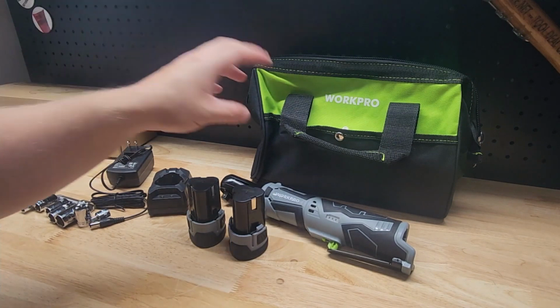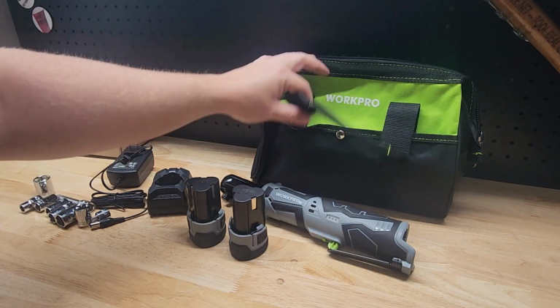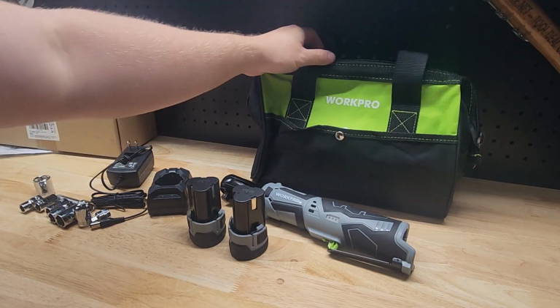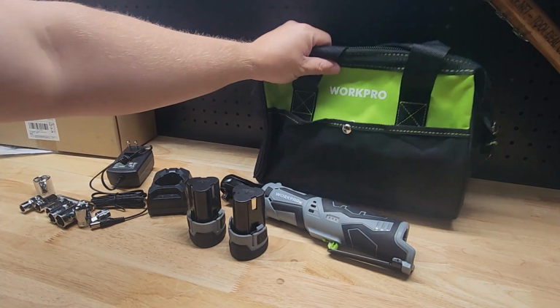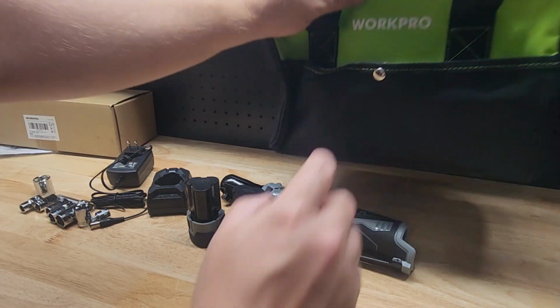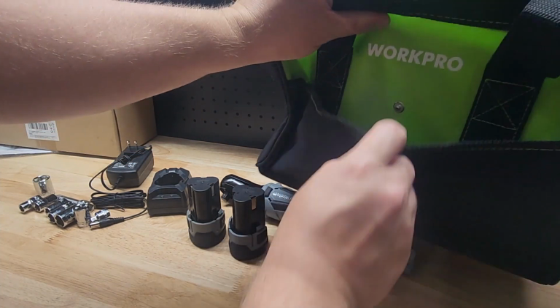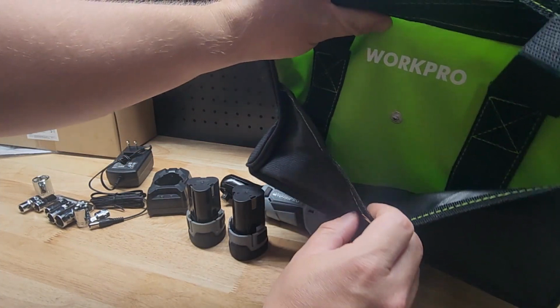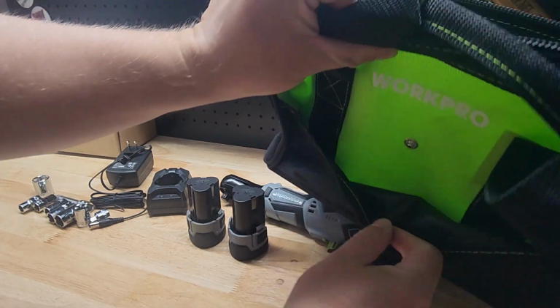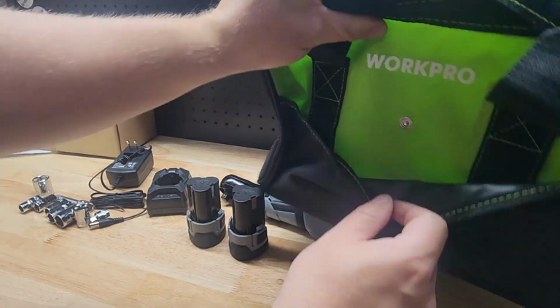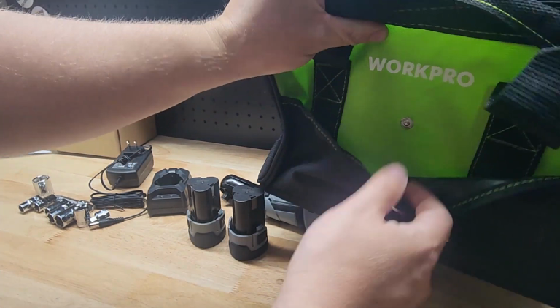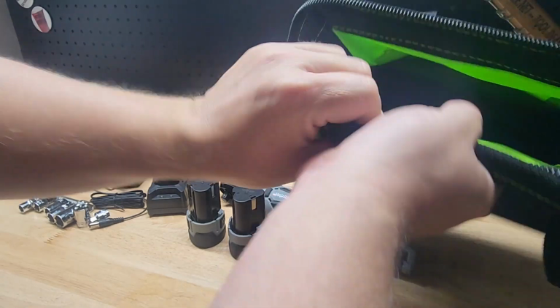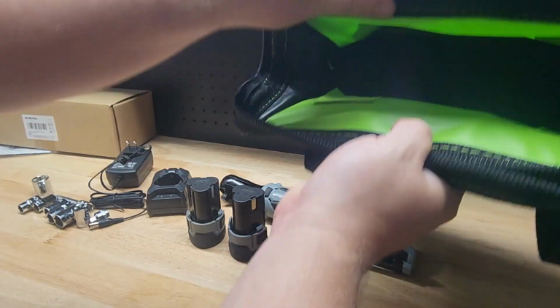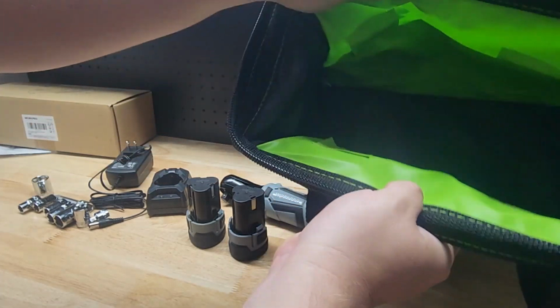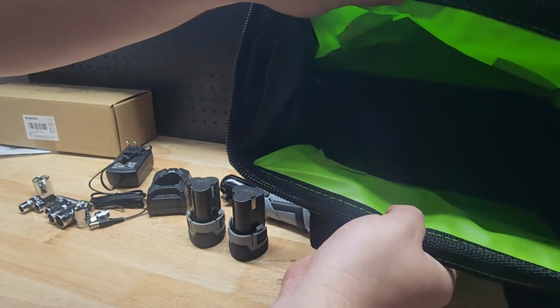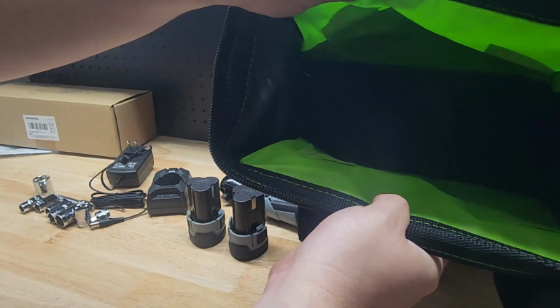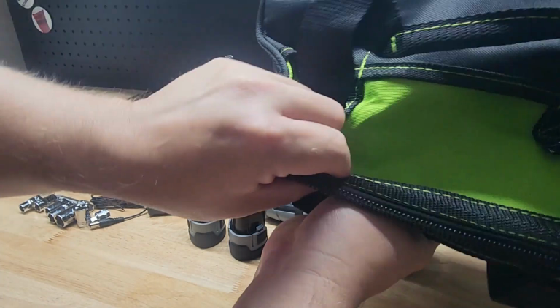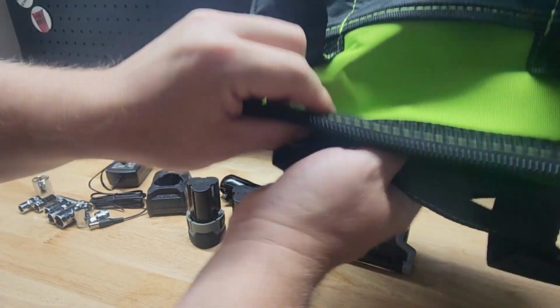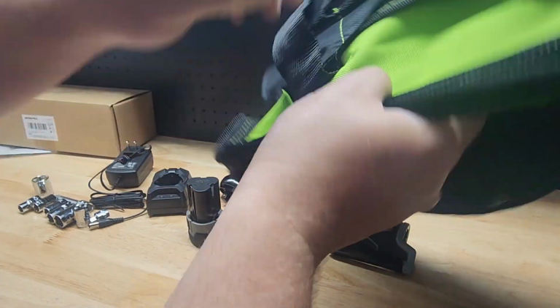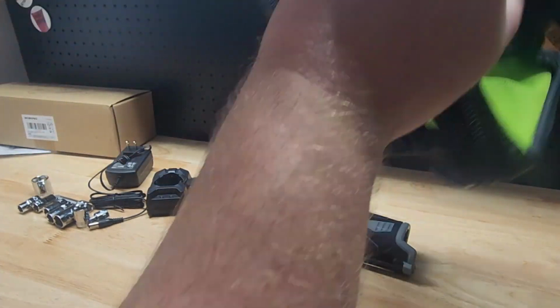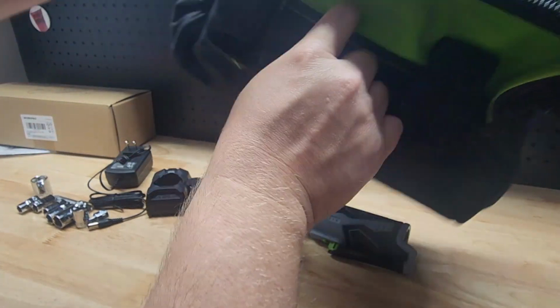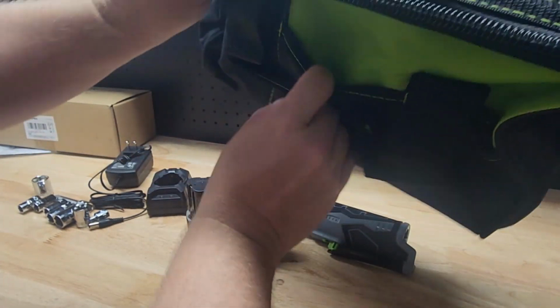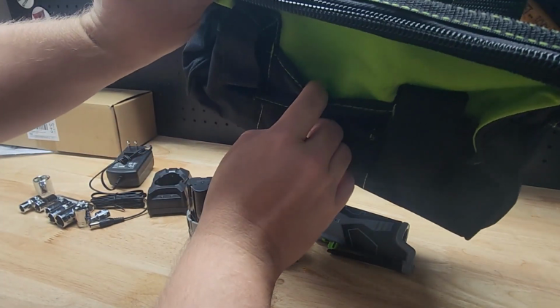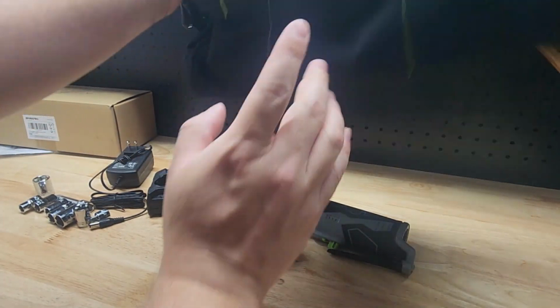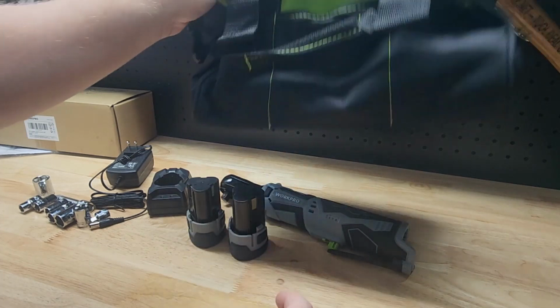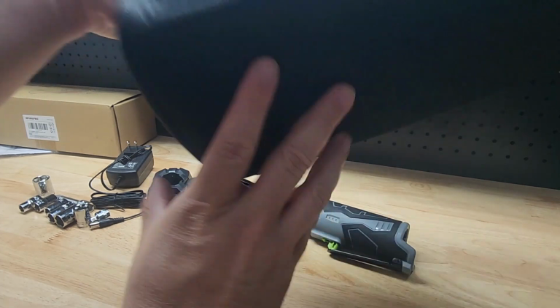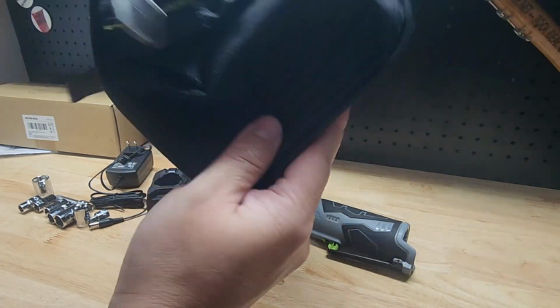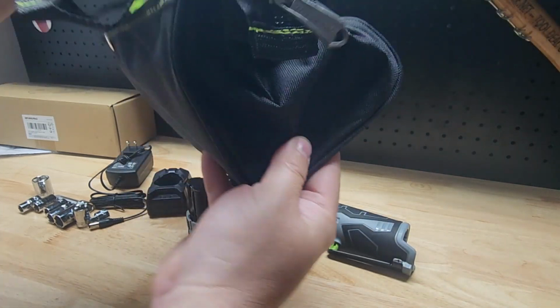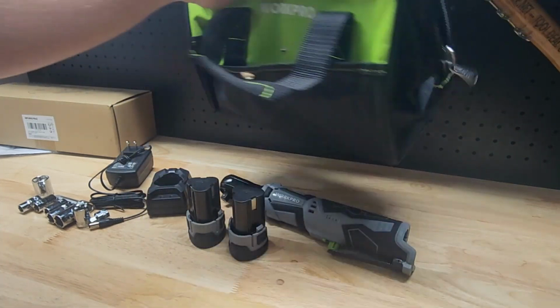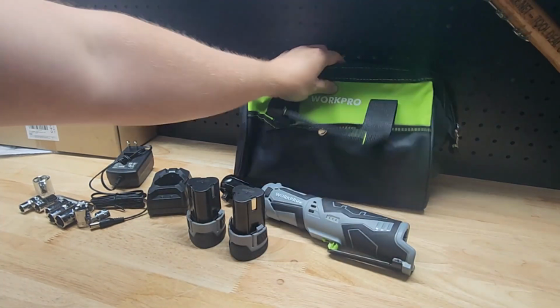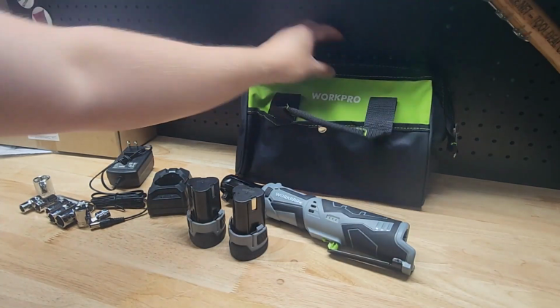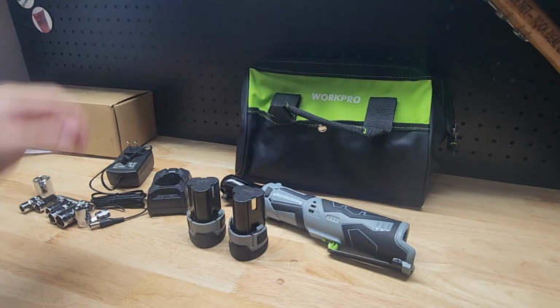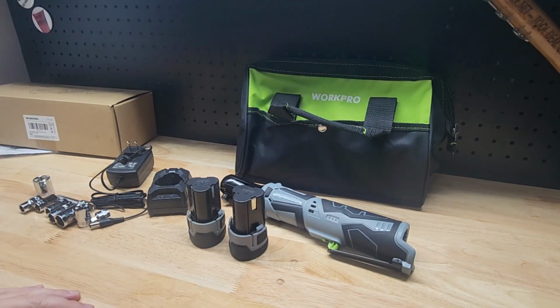Starting out with the bag, you have a little snap clasp there with the pouch that has a big empty hole and a pocket on the back side. It all zips up to hold all of your stuff.